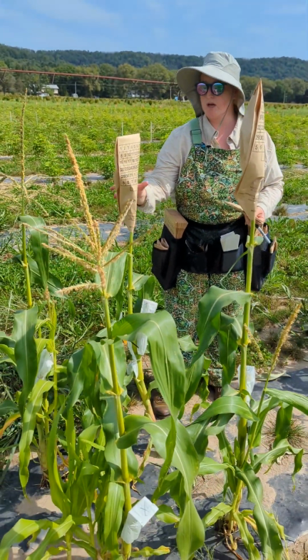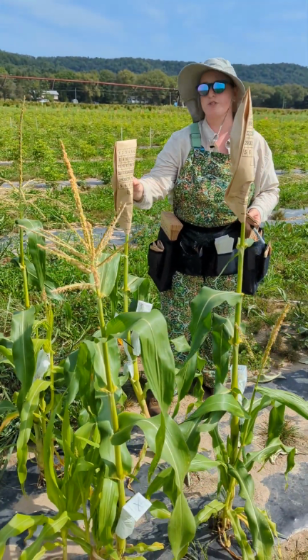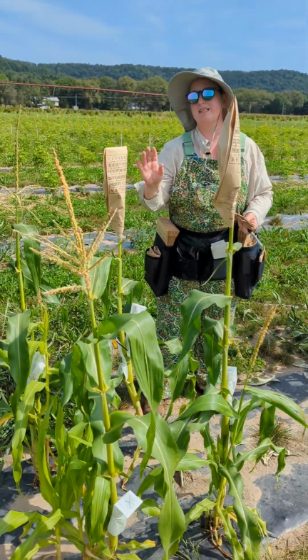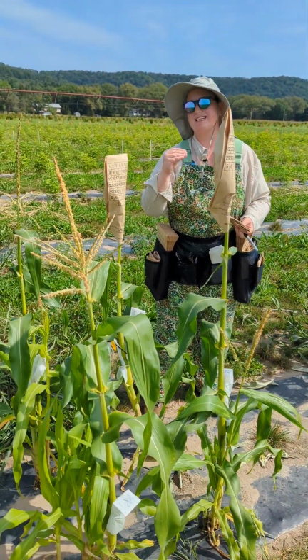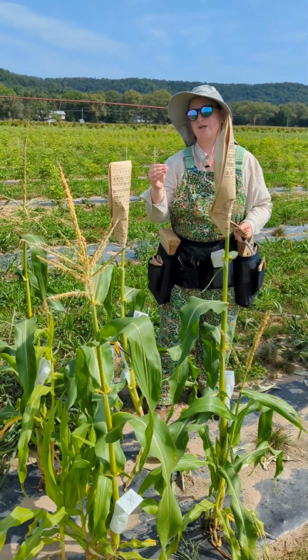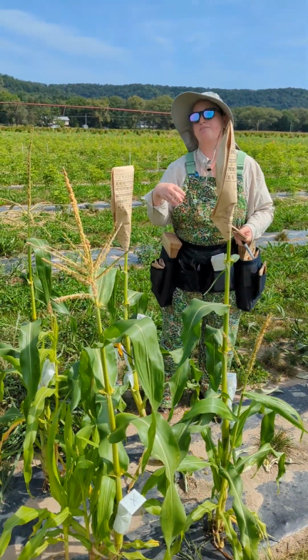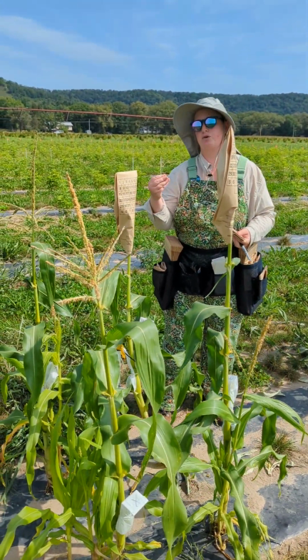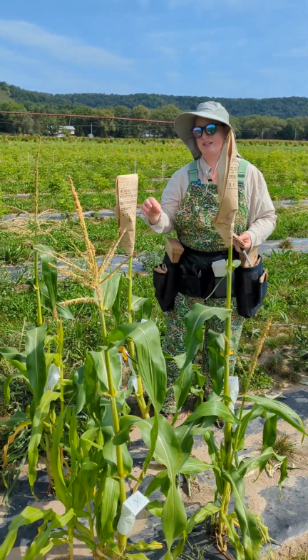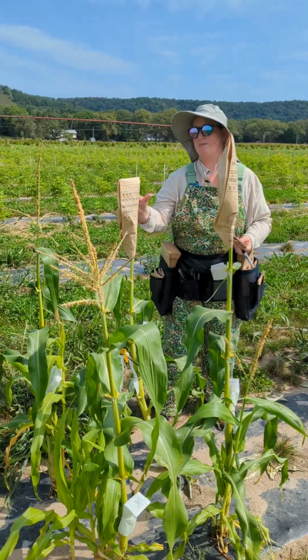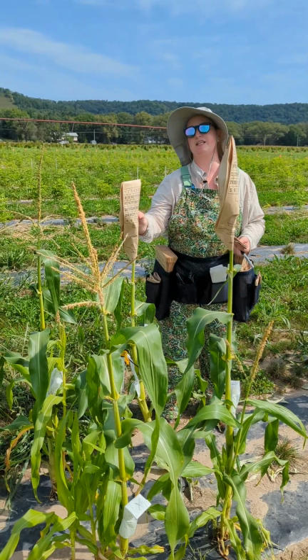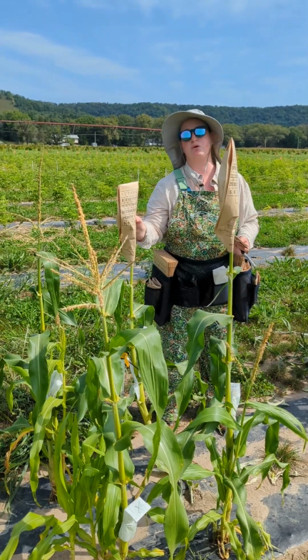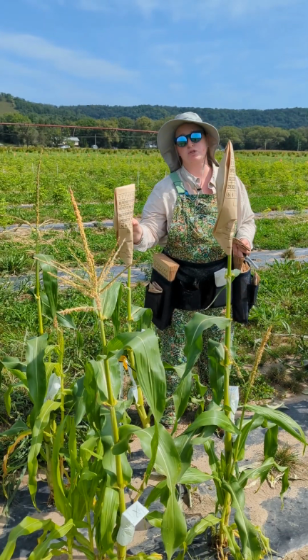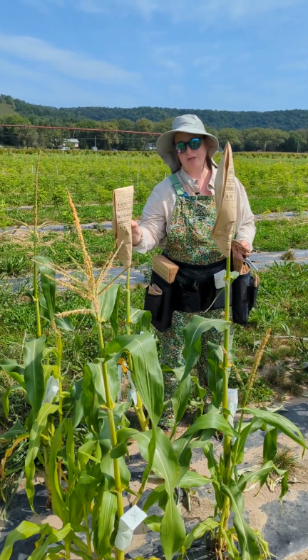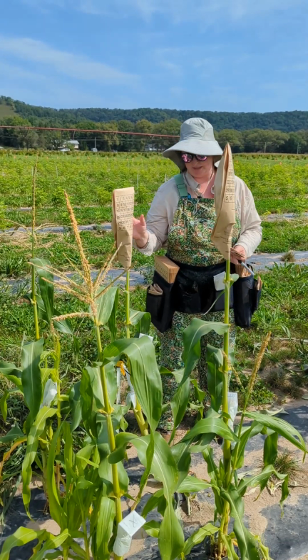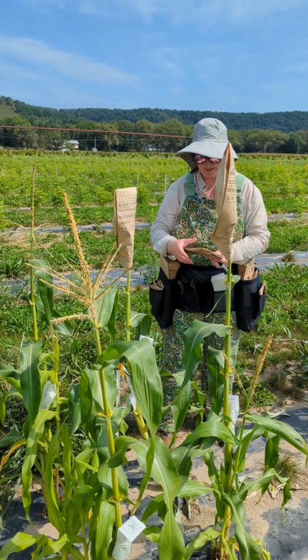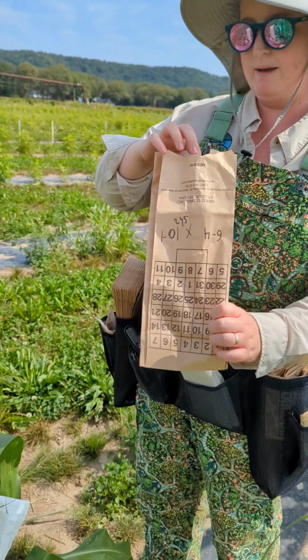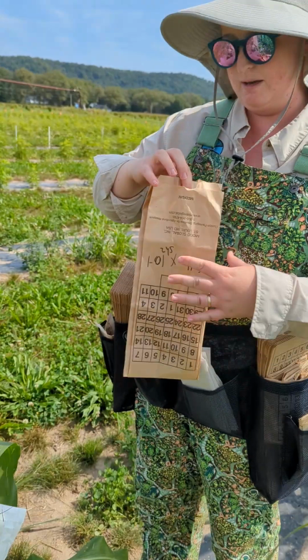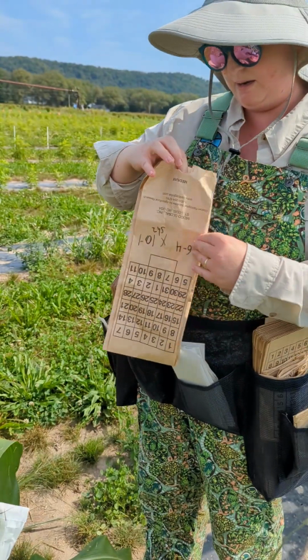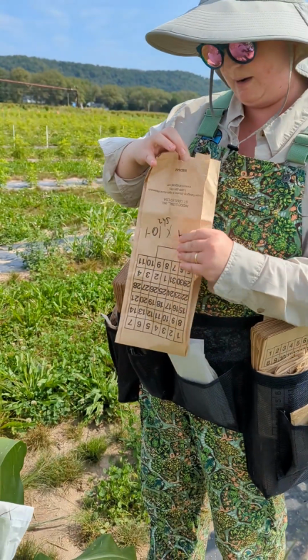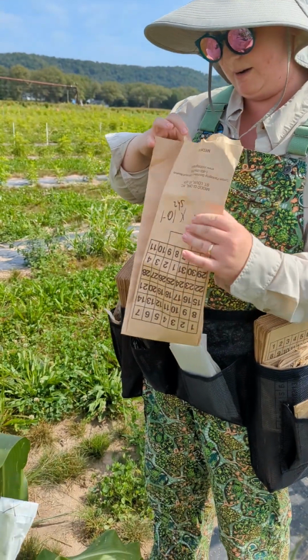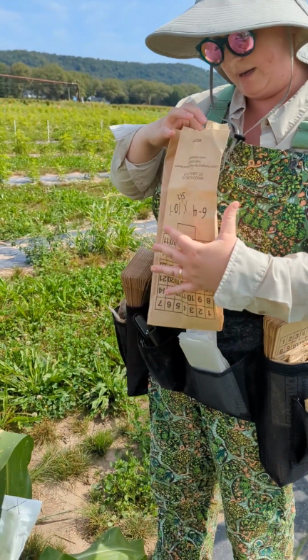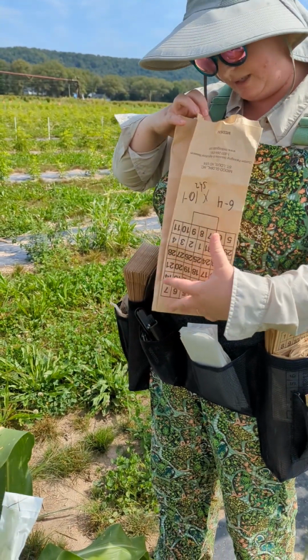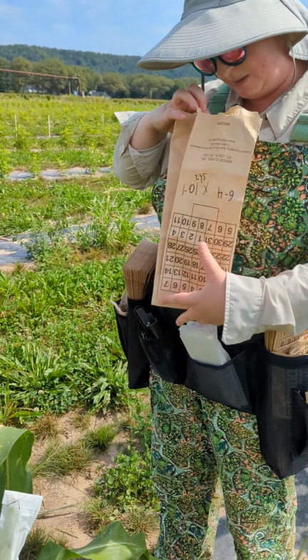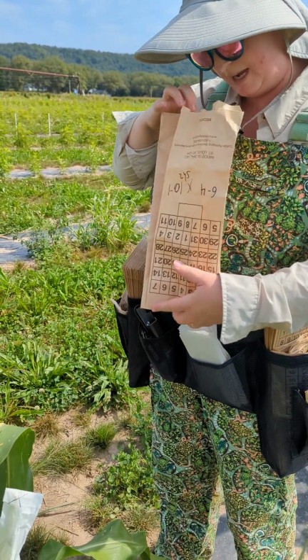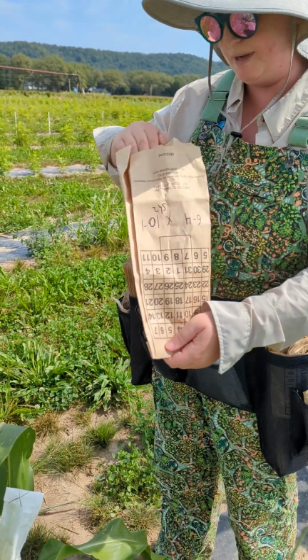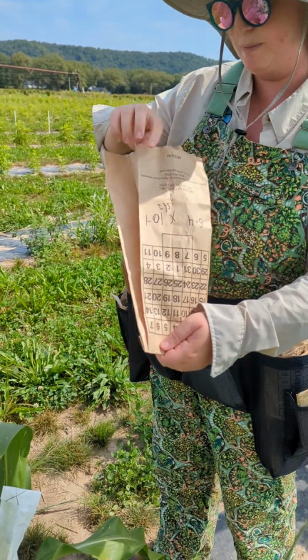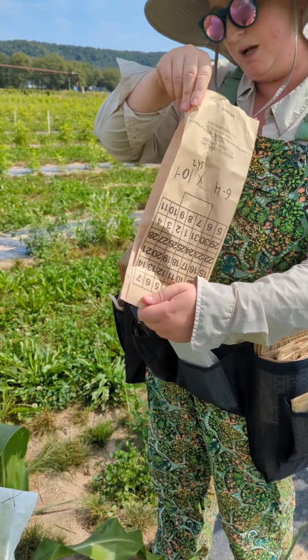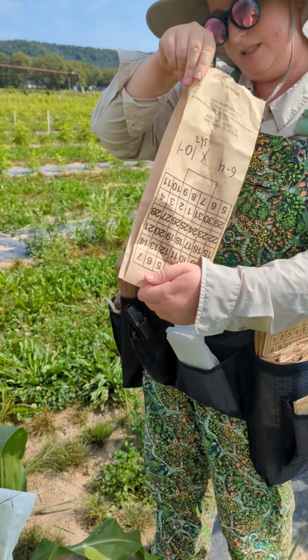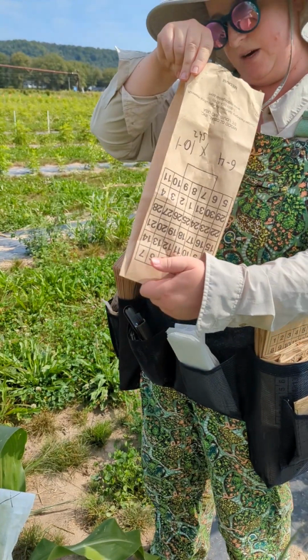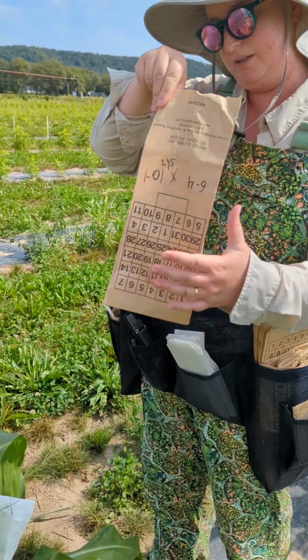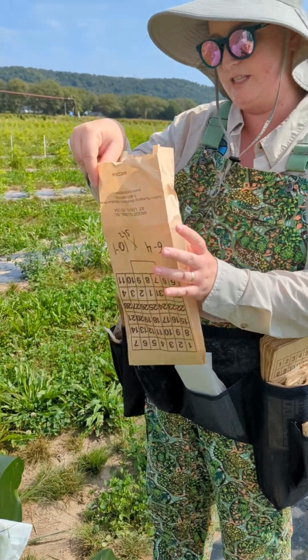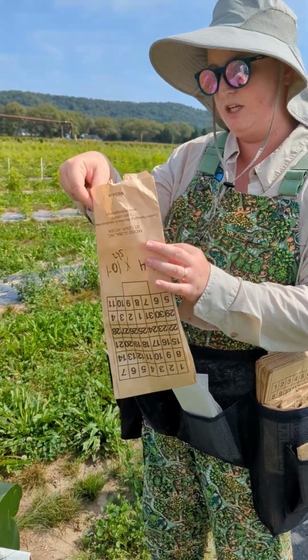So this will be the second year of back-crossing to make these more and more sweet corn-like. I can look into the bag and make sure my pollen is there and staged.